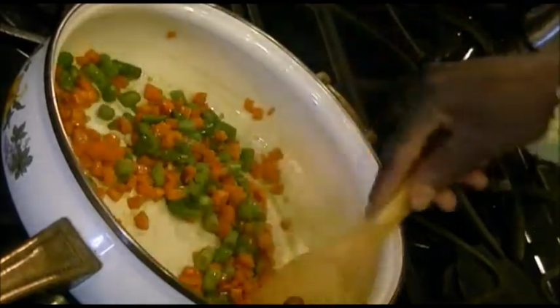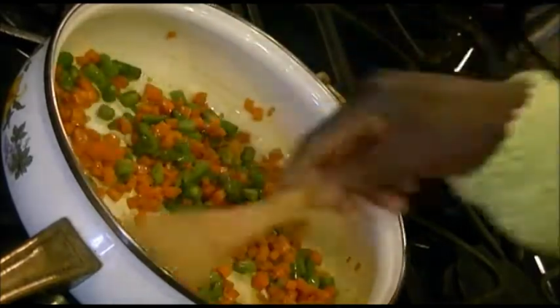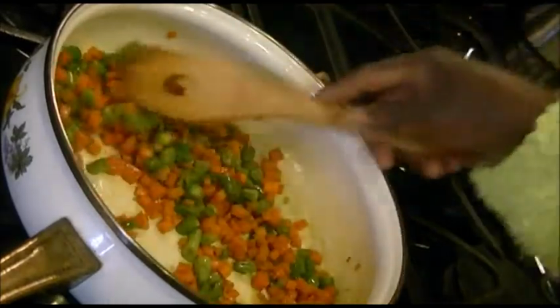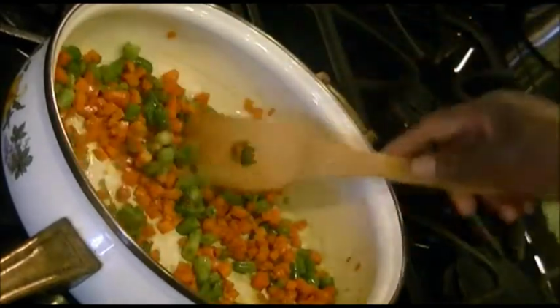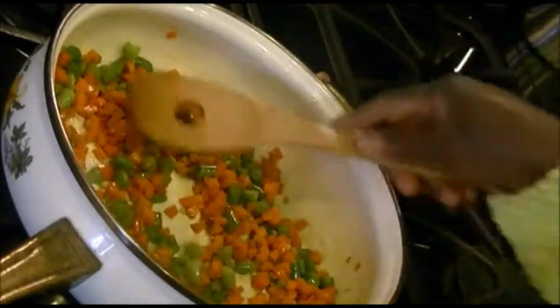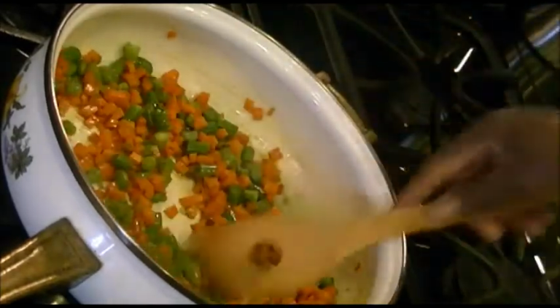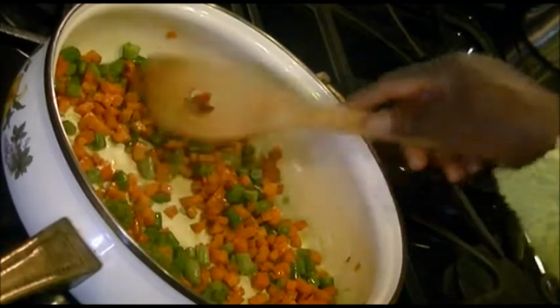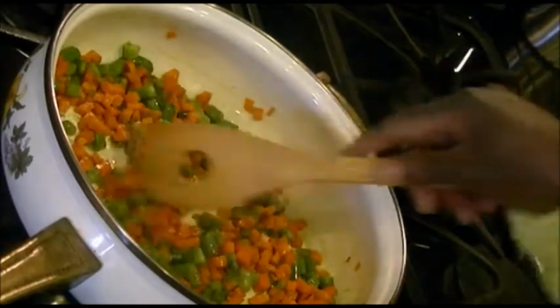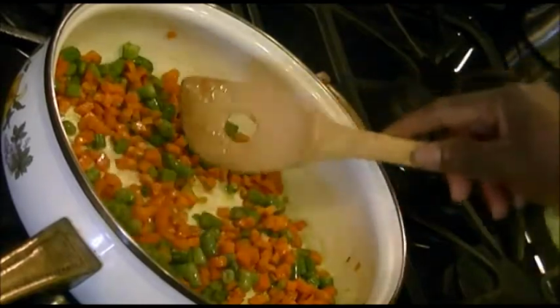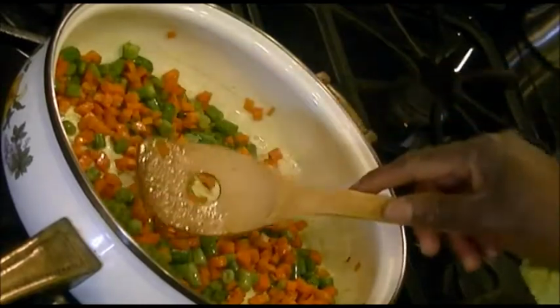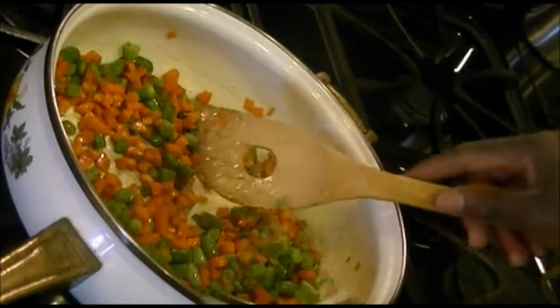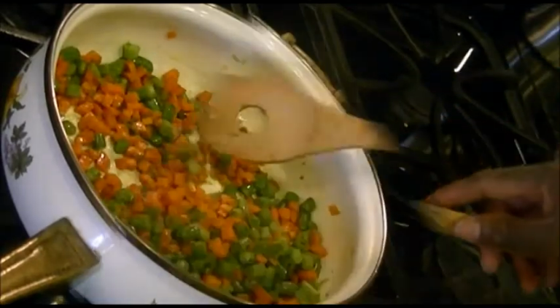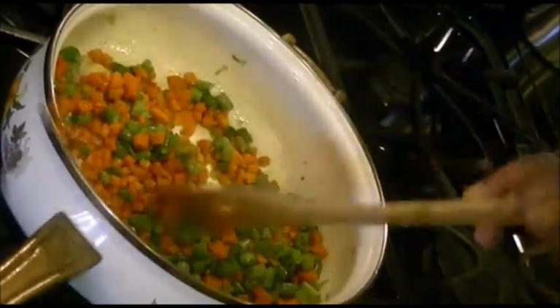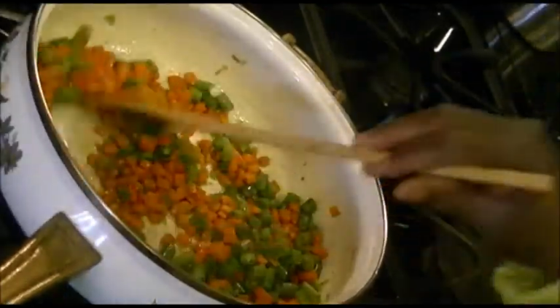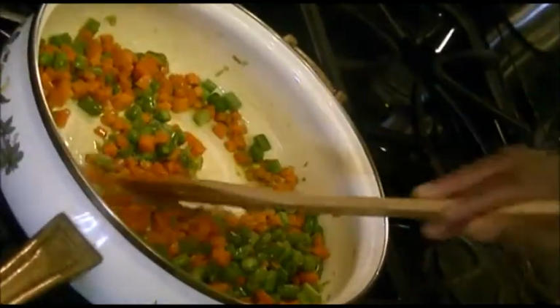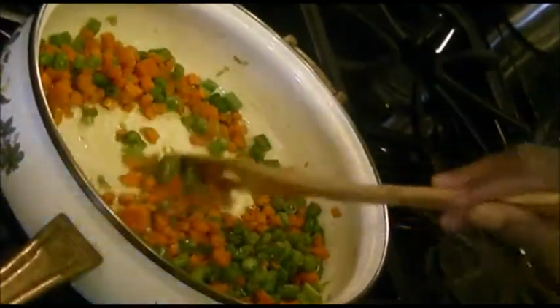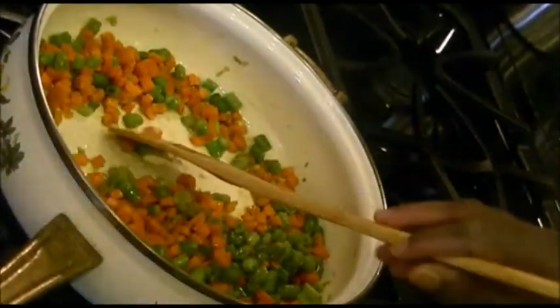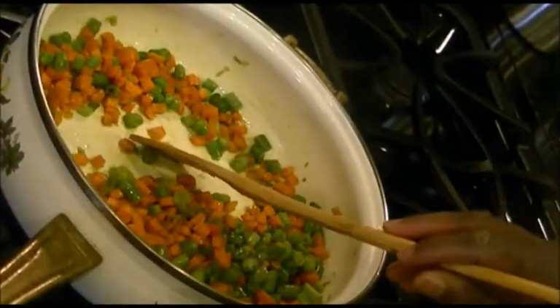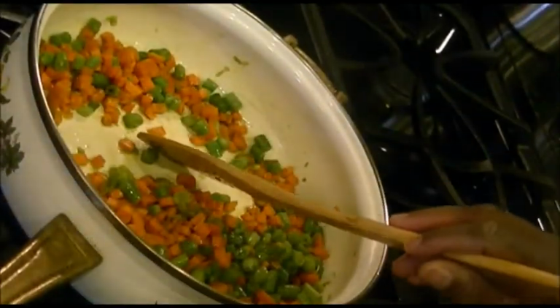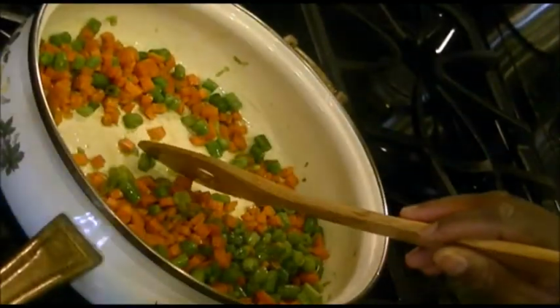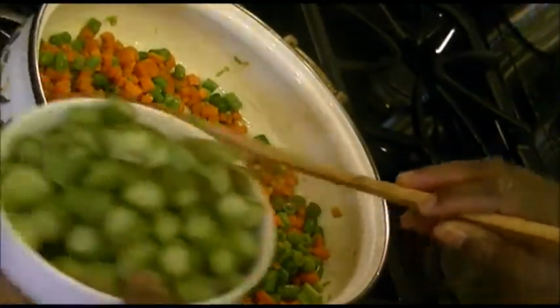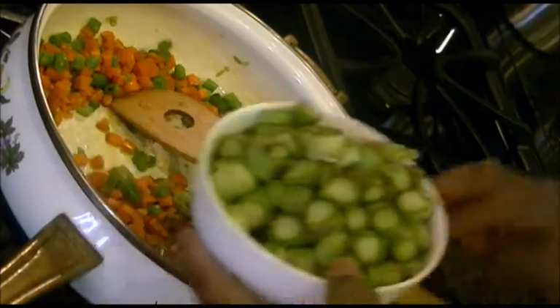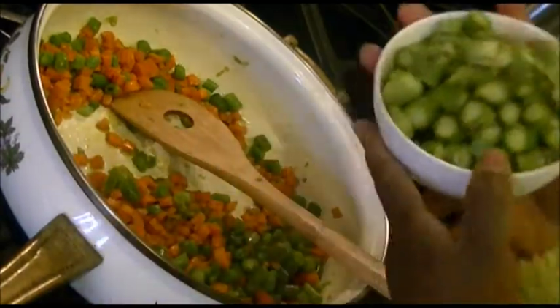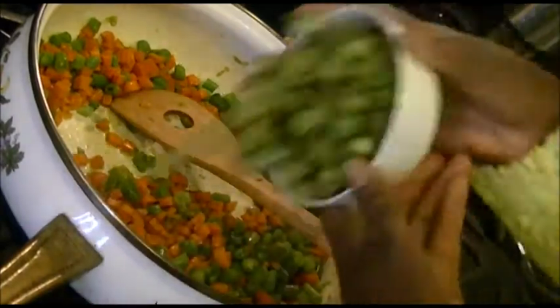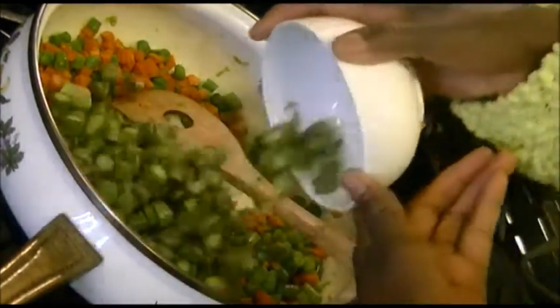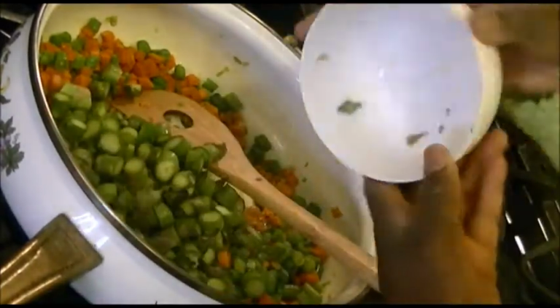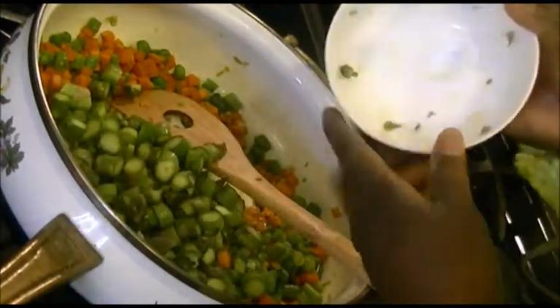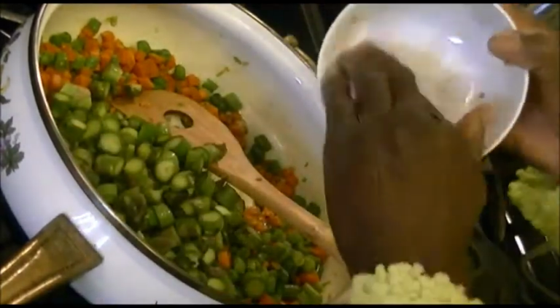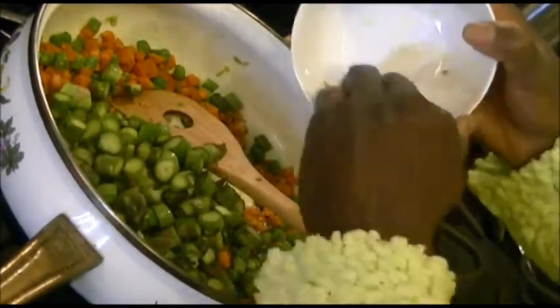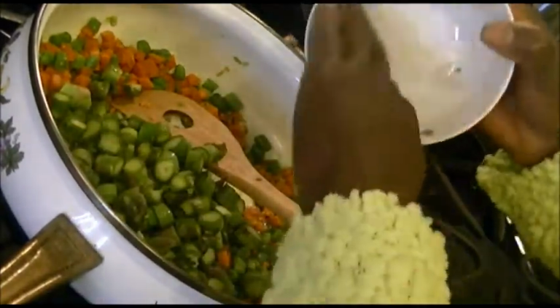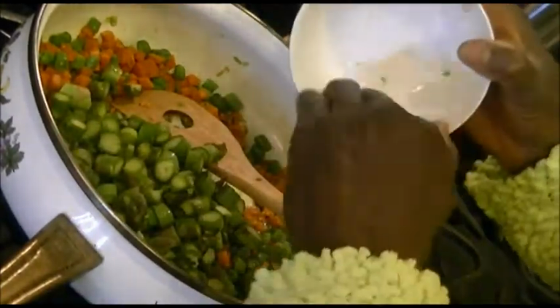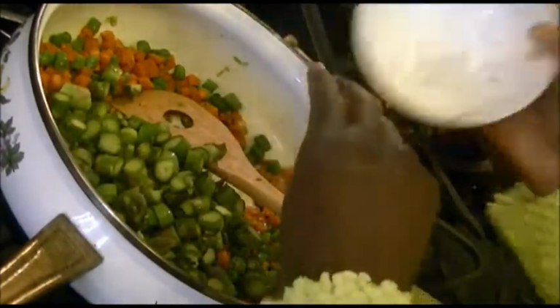I'll let this cook for about a minute before I add the rest of the vegetables. After a minute of cooking I'll go ahead and add the one and a half cups of the cut up asparagus.